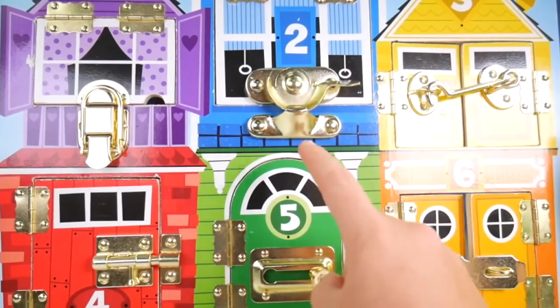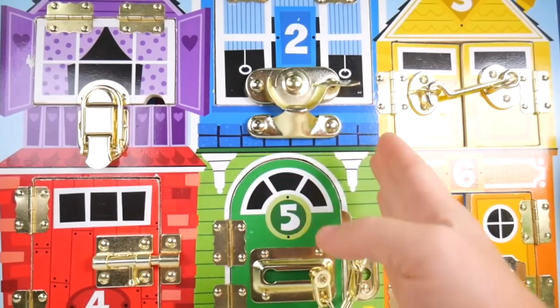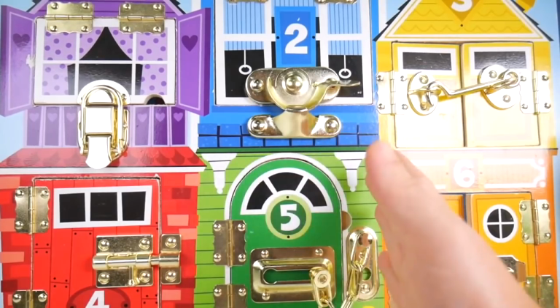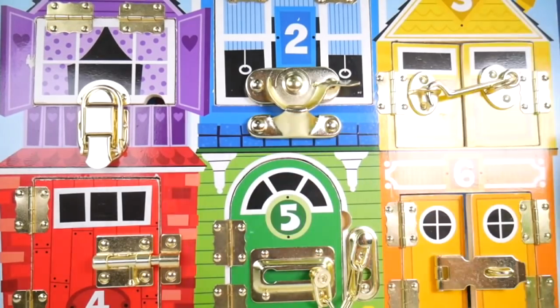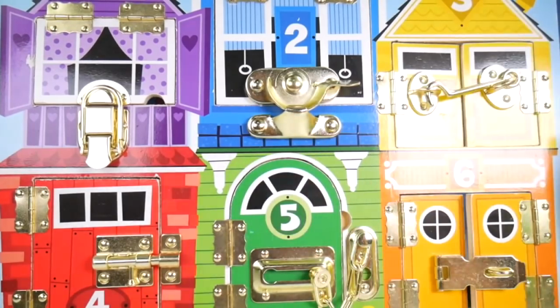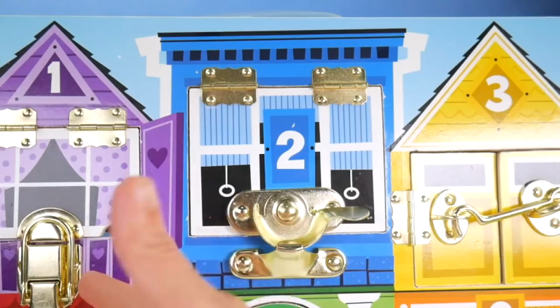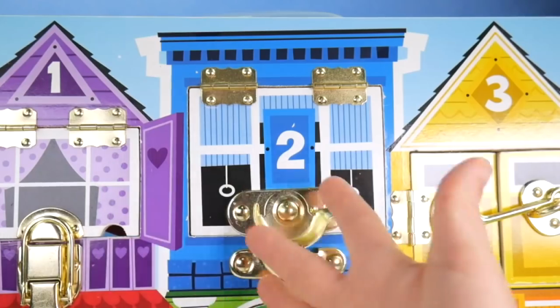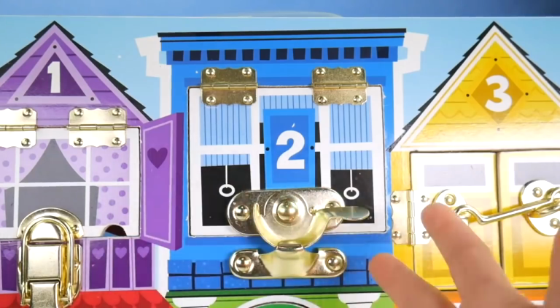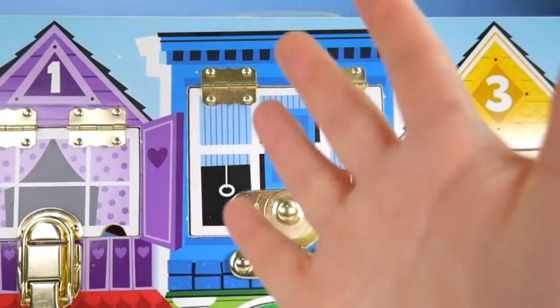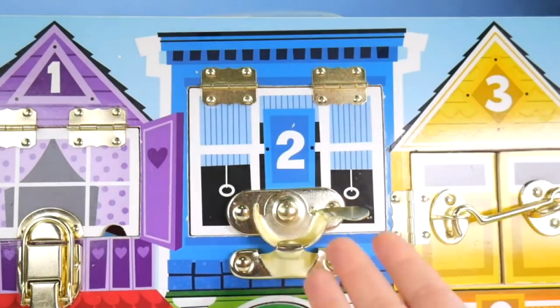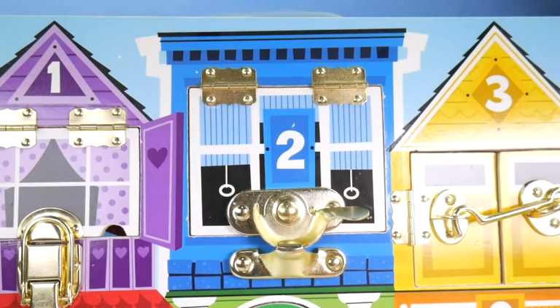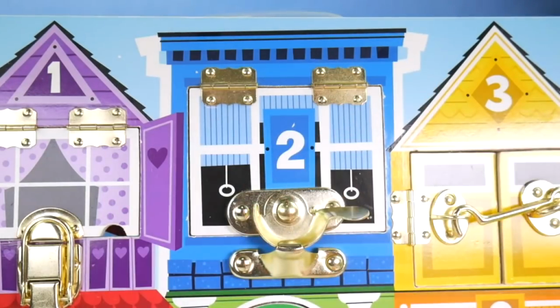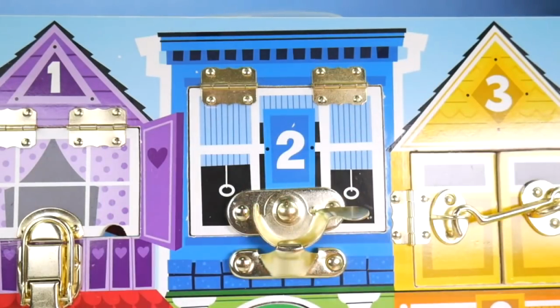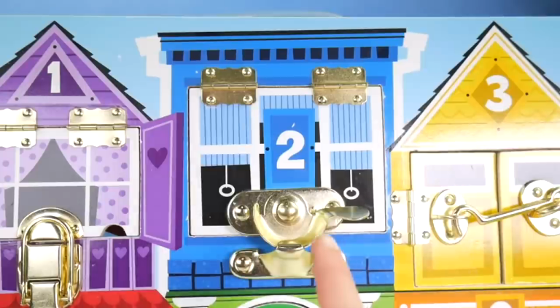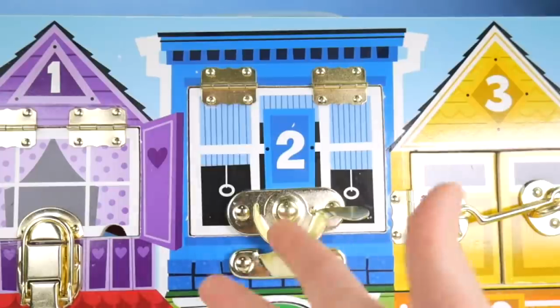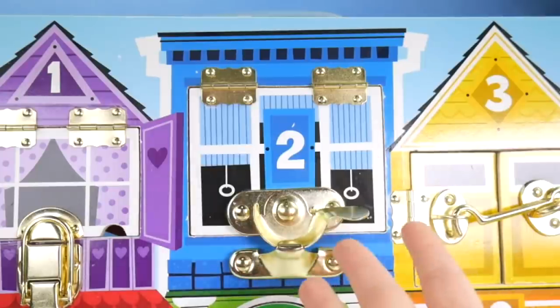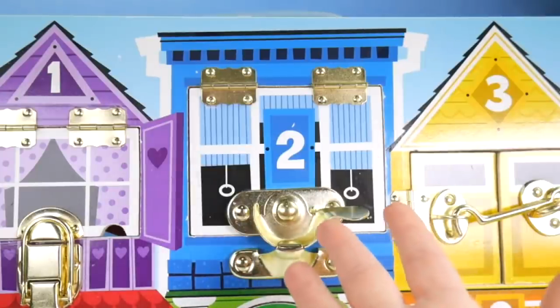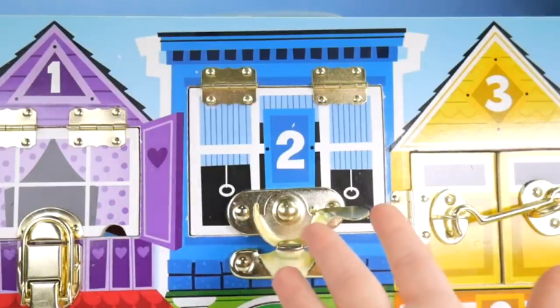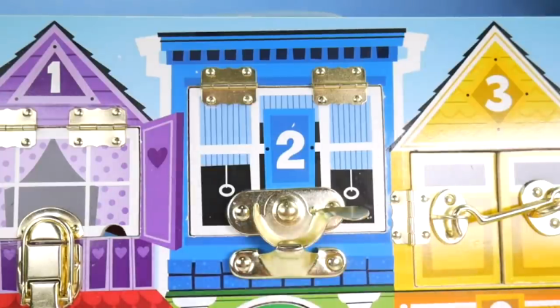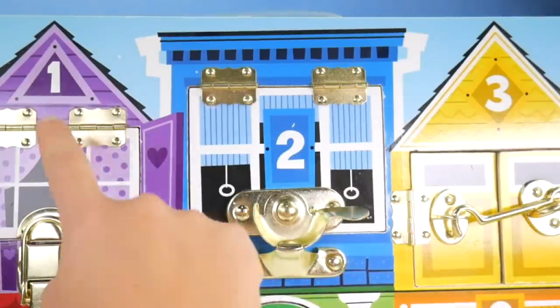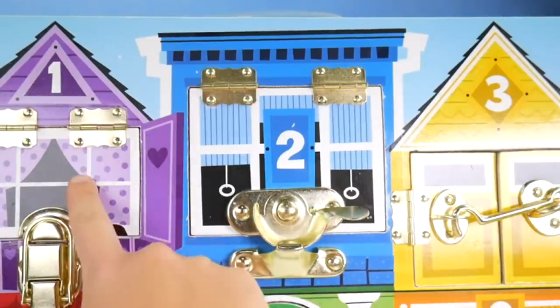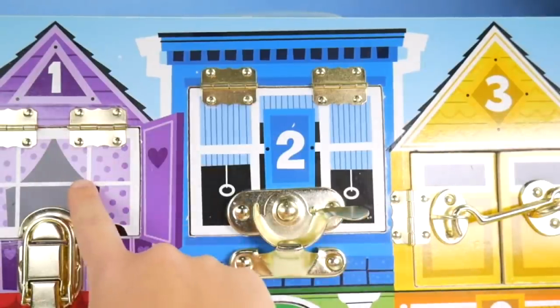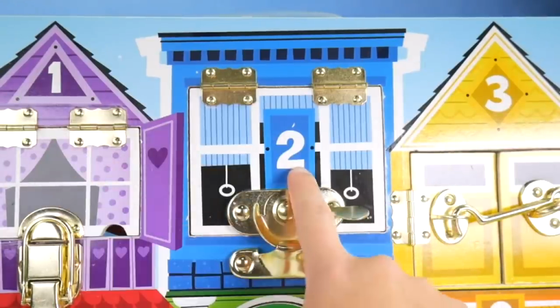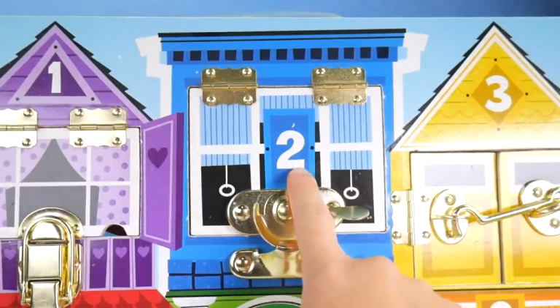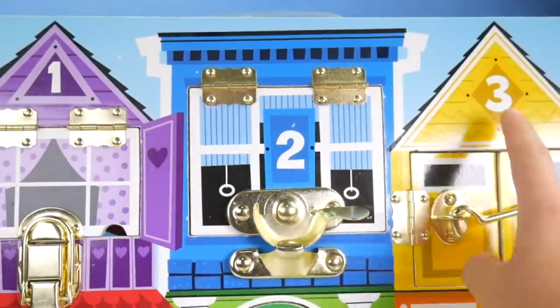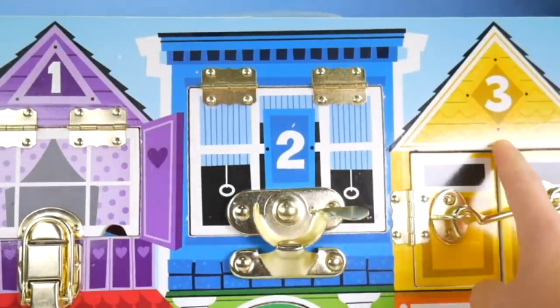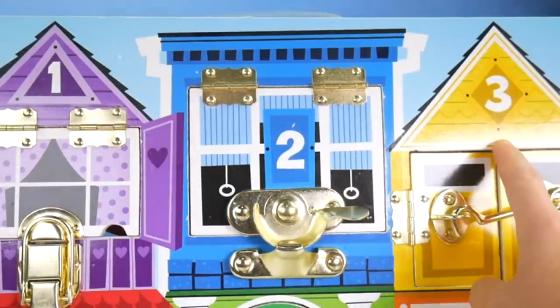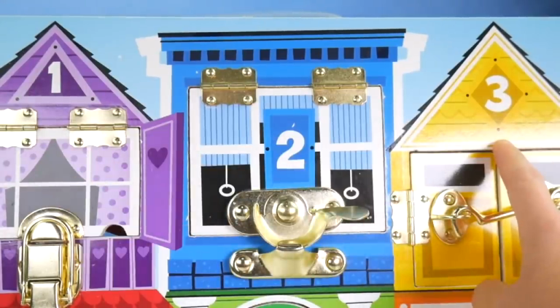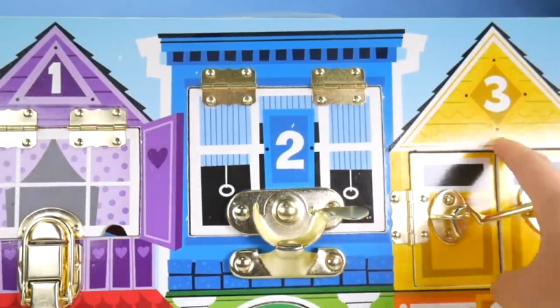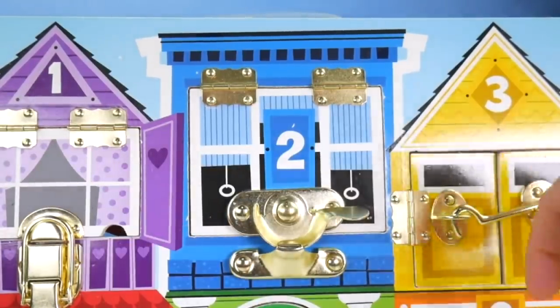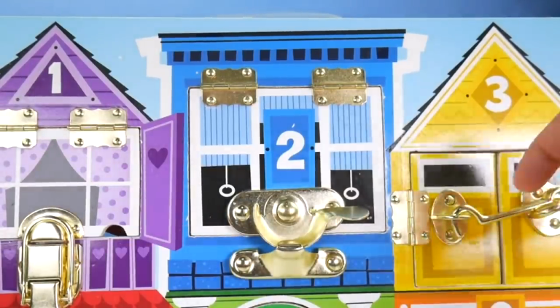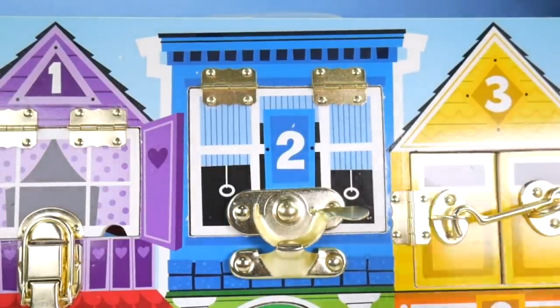Don't worry, I'm coming to get you. Bingo, Rolly, and Kia must be in here somewhere. I wonder where Rolly is — do you think he's in number one, number two, or behind door number three? Put your guess in the comments.